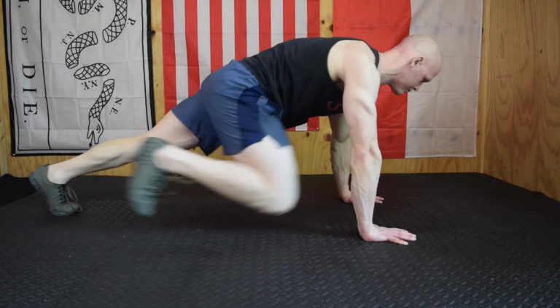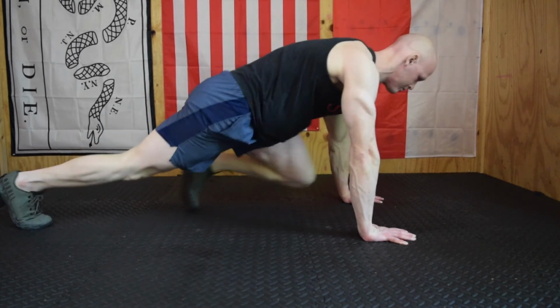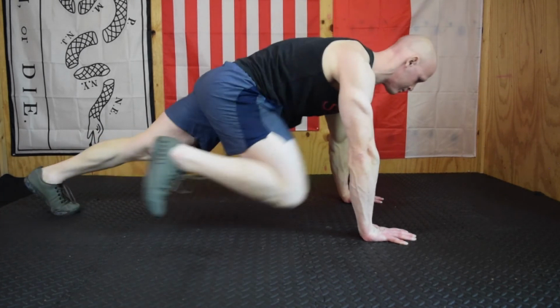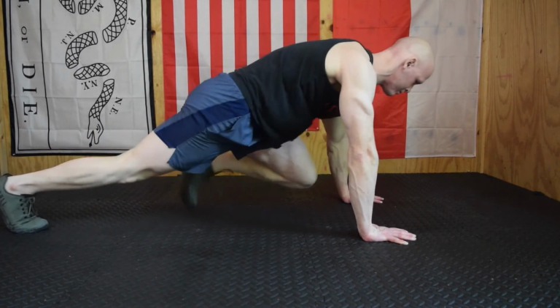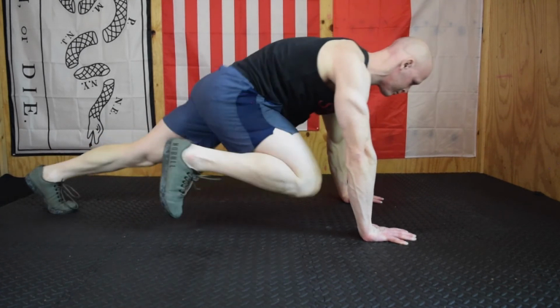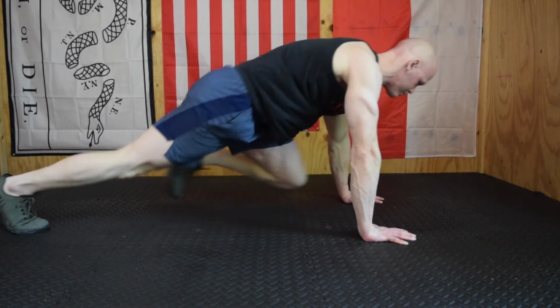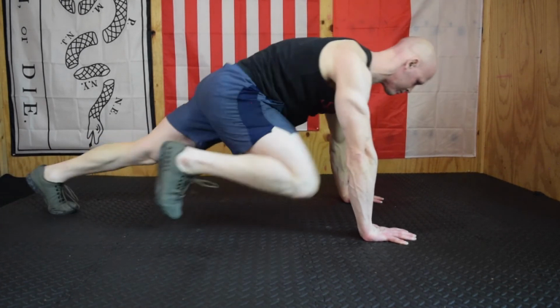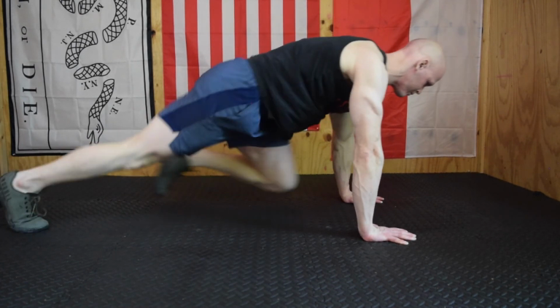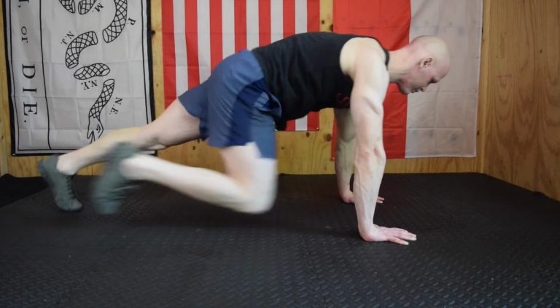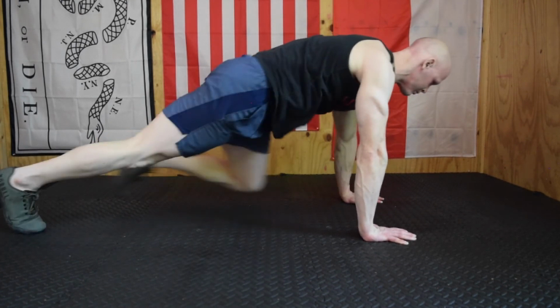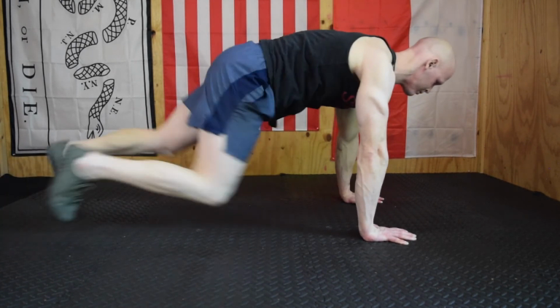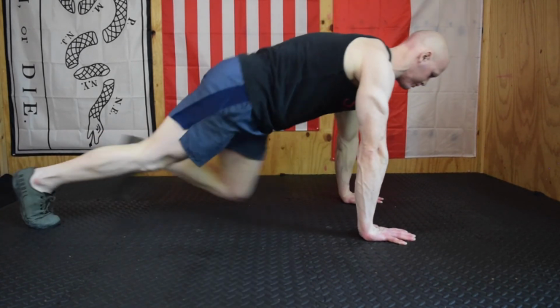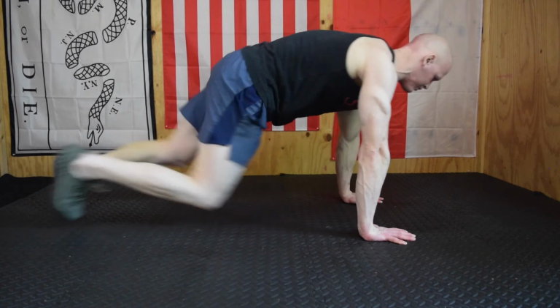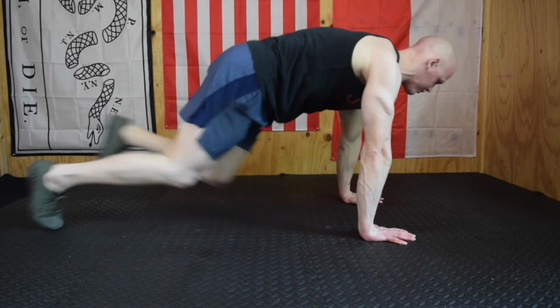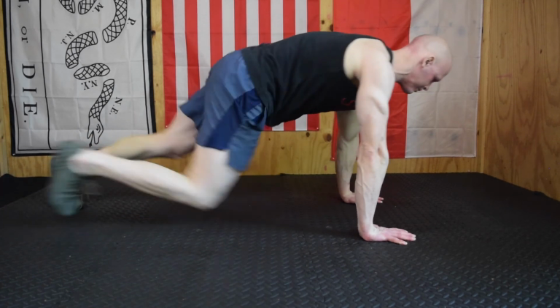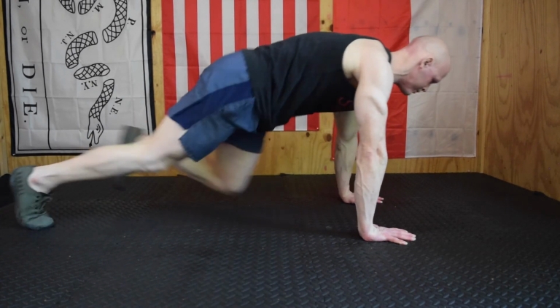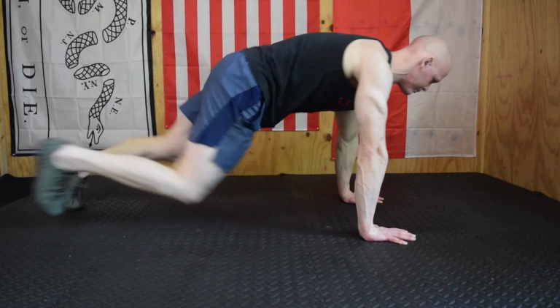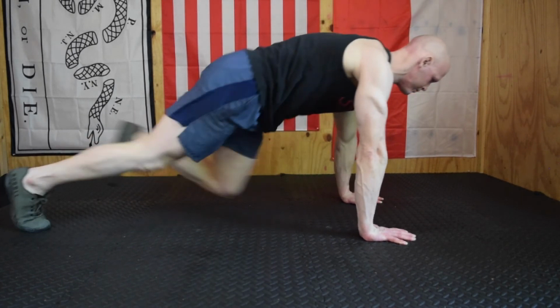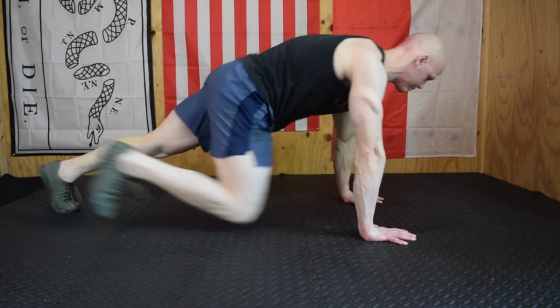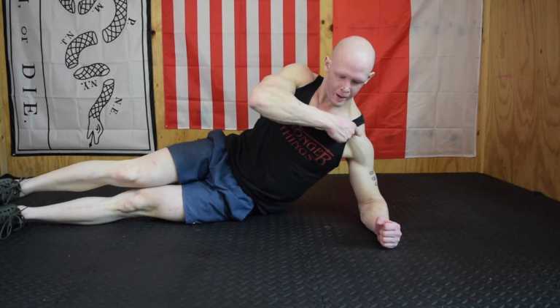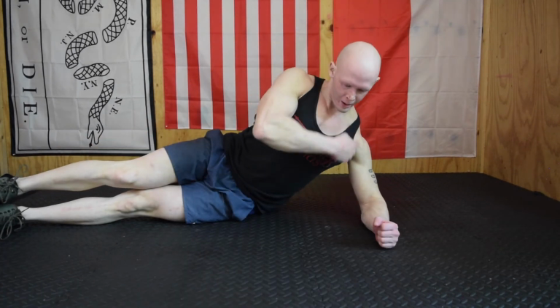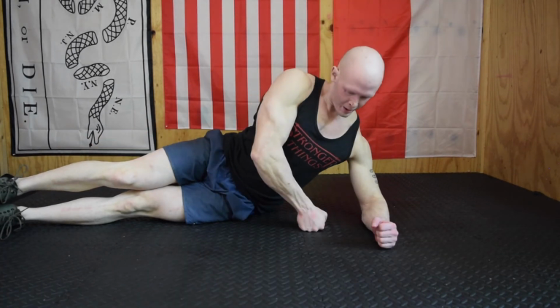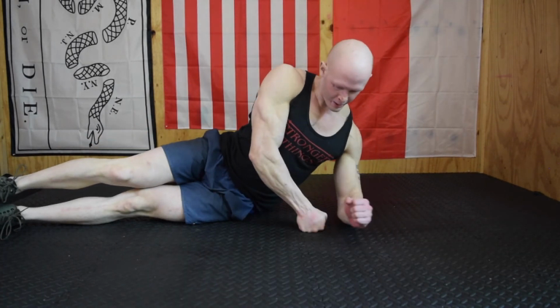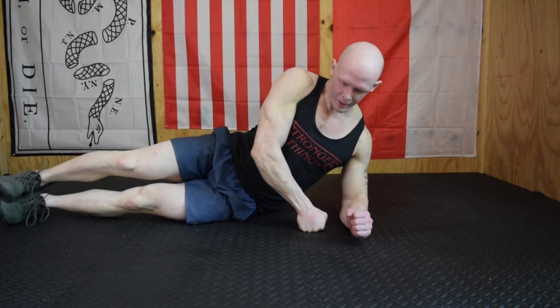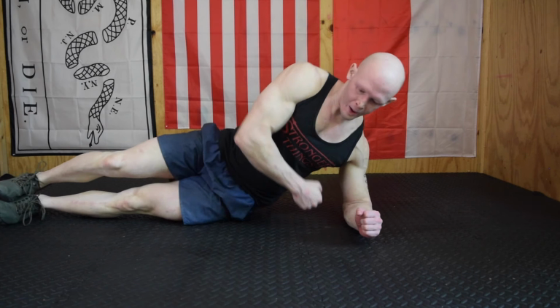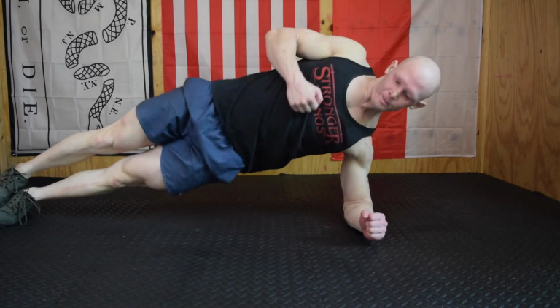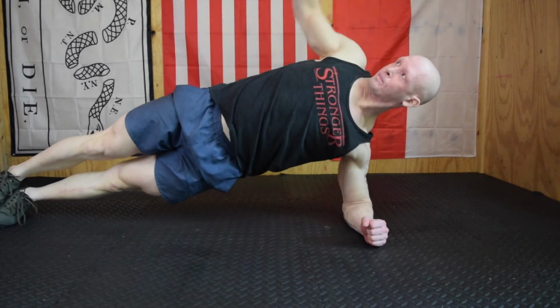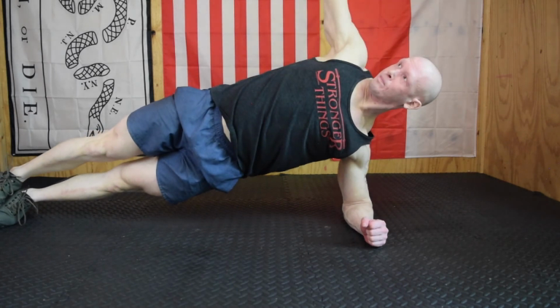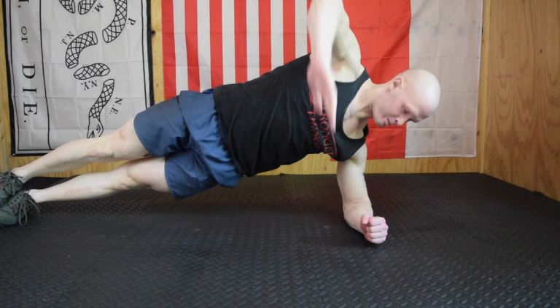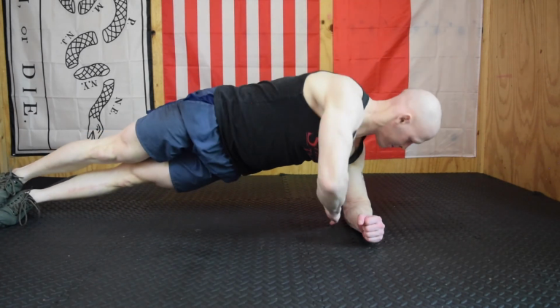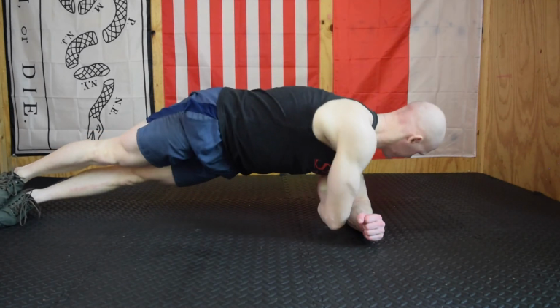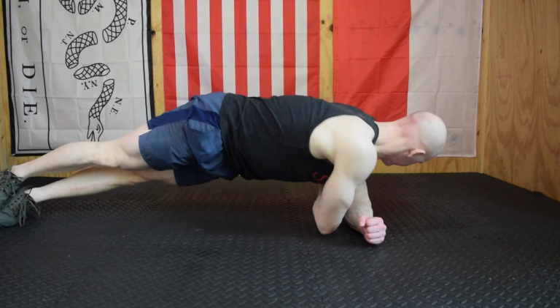Mountain climbers: we've covered the standards before — solid plank, nice spread-out fingers, the toes aren't touching as we pull the knees up. Go as quick as you can, really good speed here.